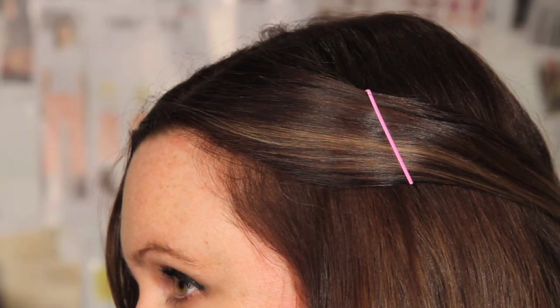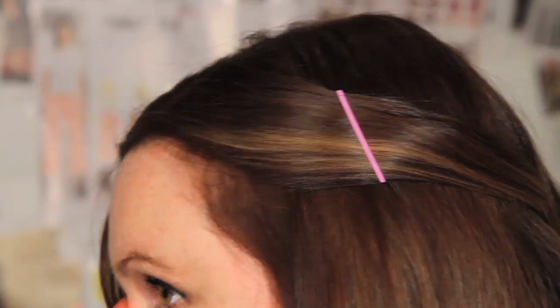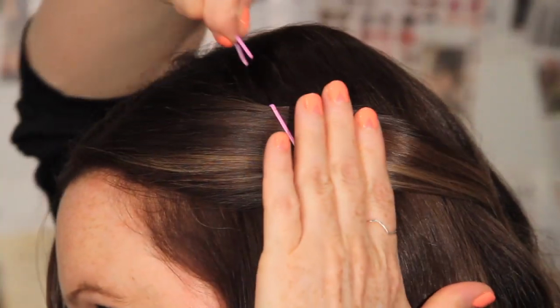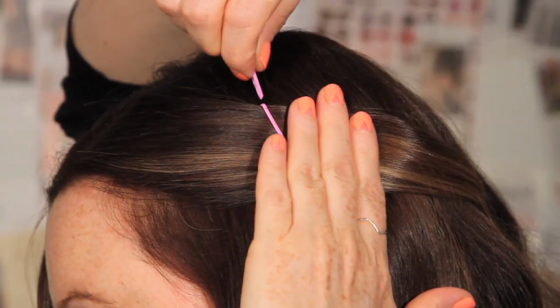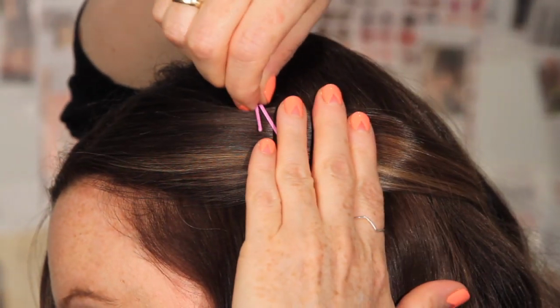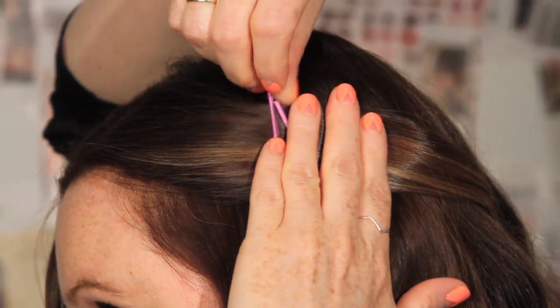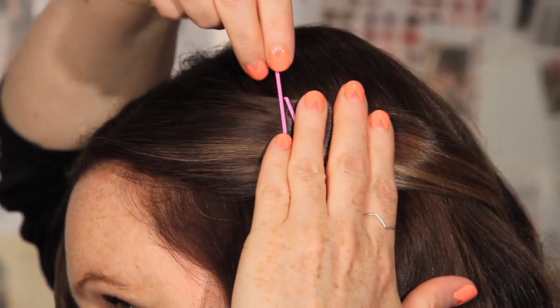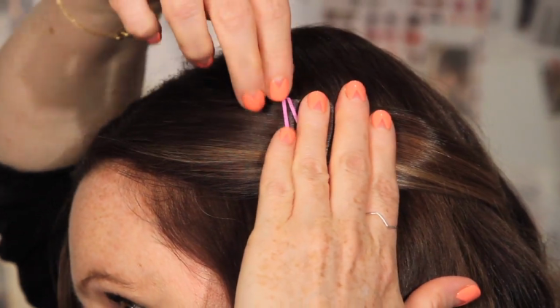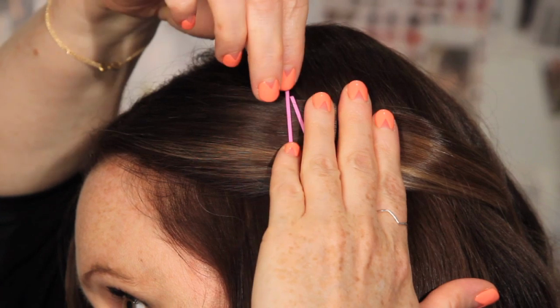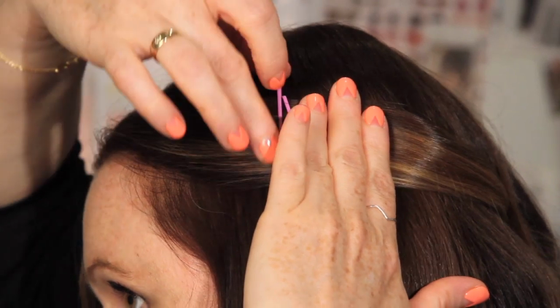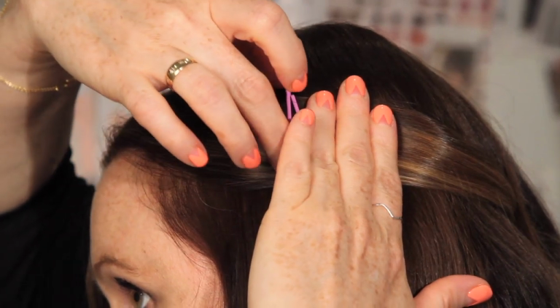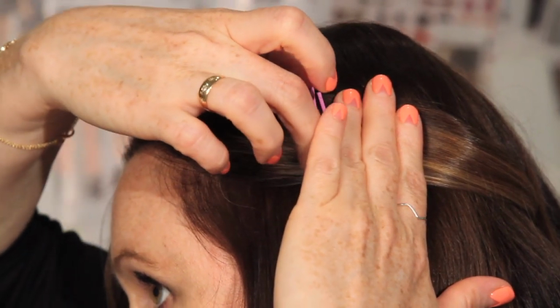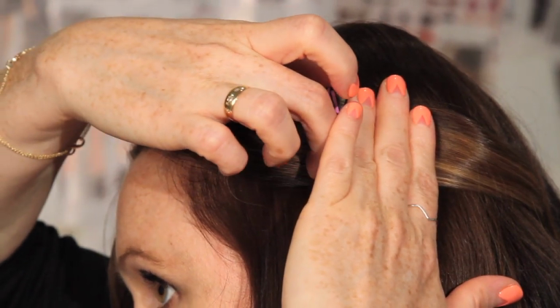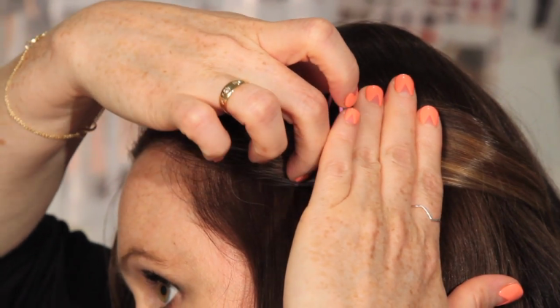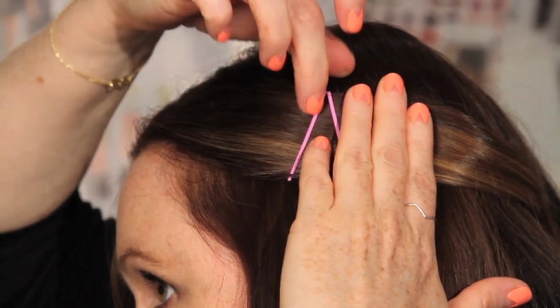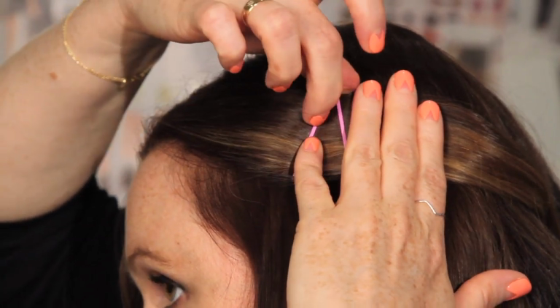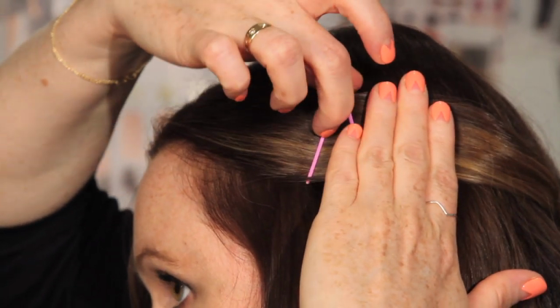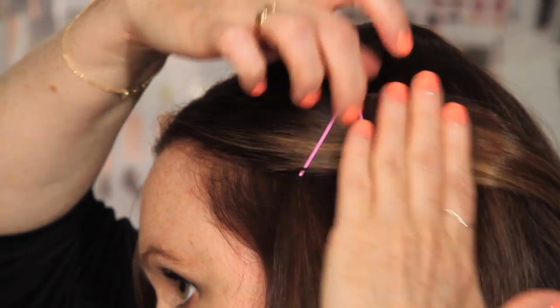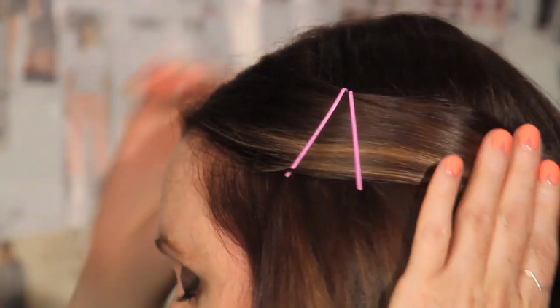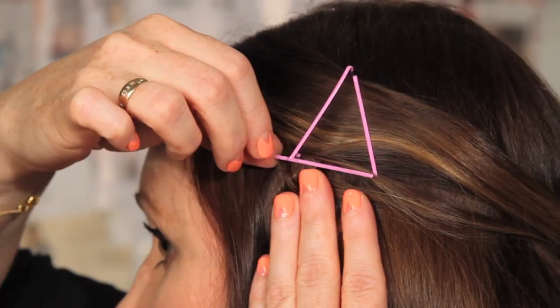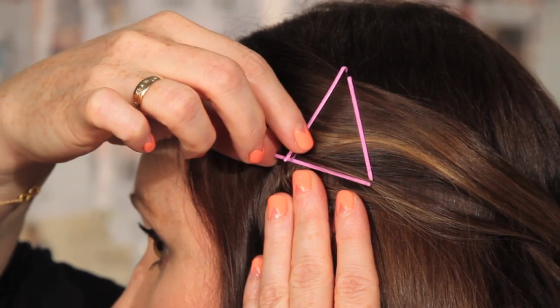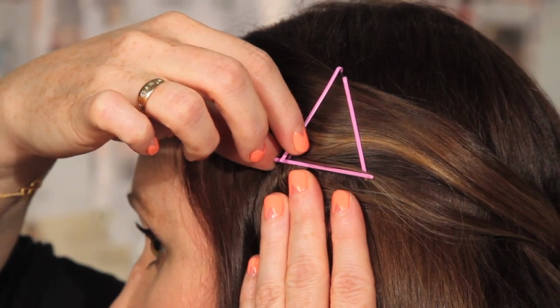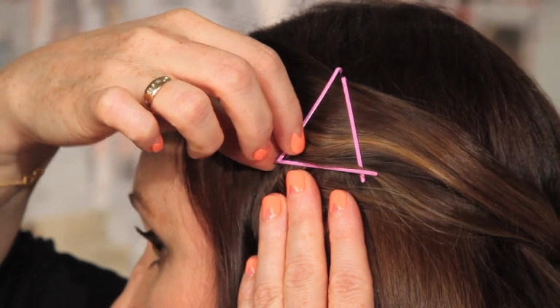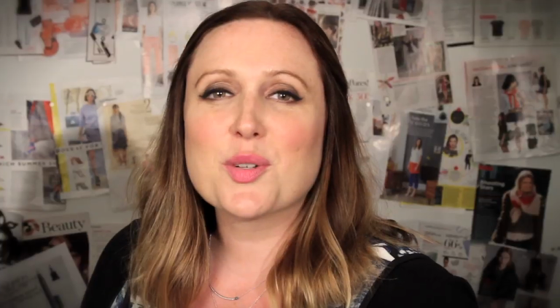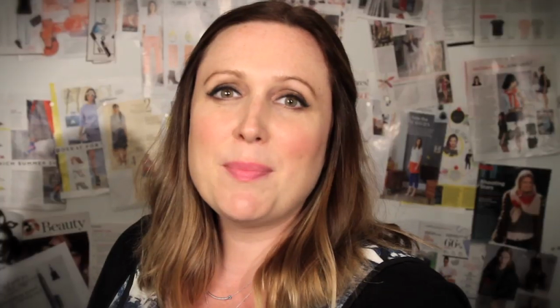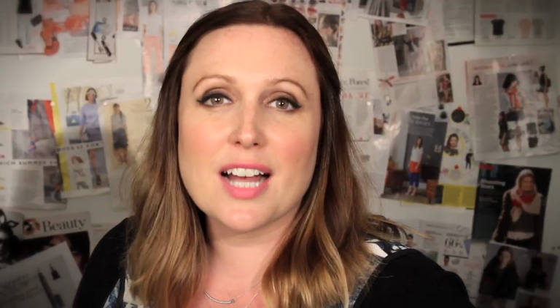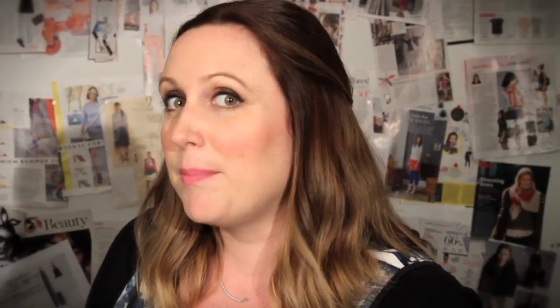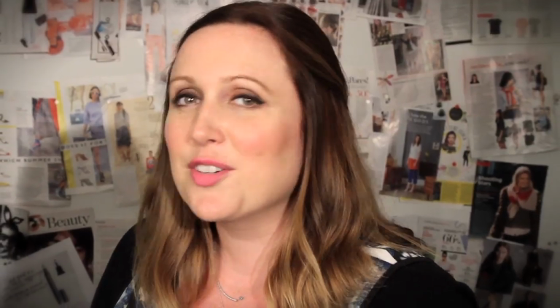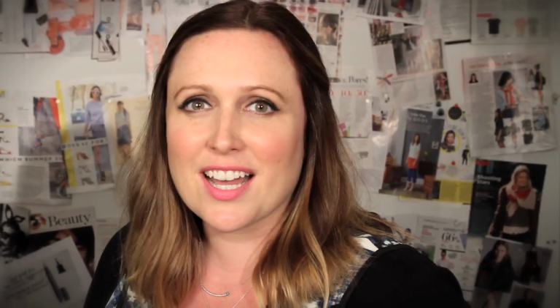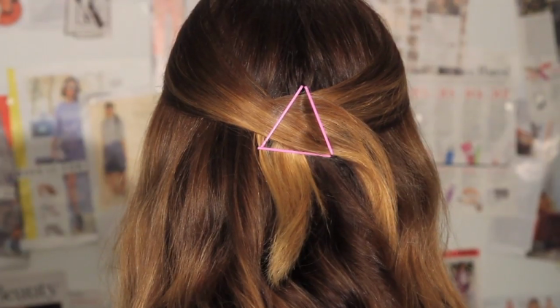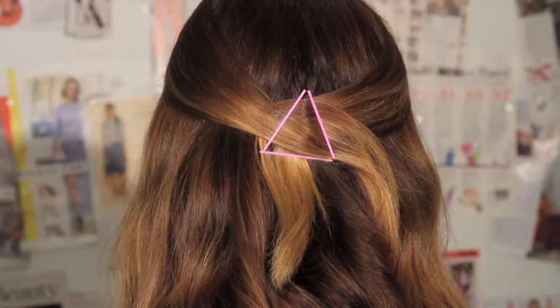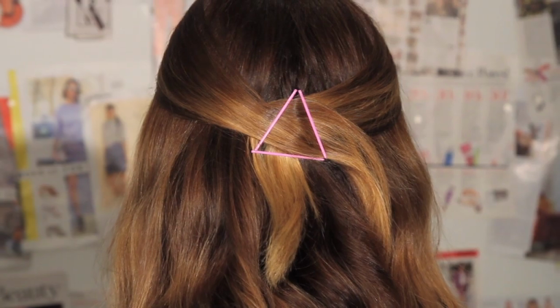Holding the bobby pin ridge side down, you want to slide two in at the top, creating the peak of the triangle. And then lock the two in place with one along the bottom. This is a great way to pin your hair up at the back or at the side in a graphic modern way.